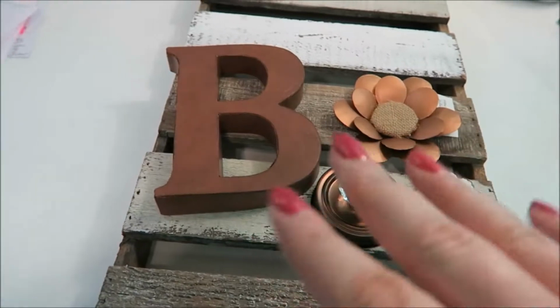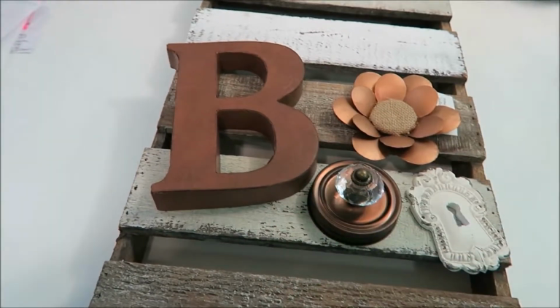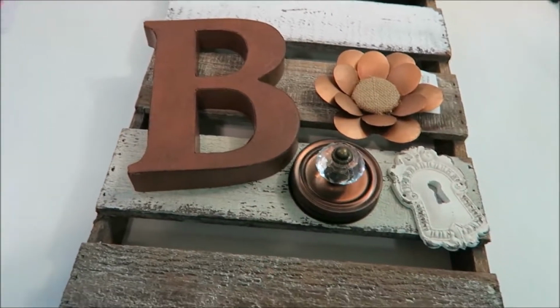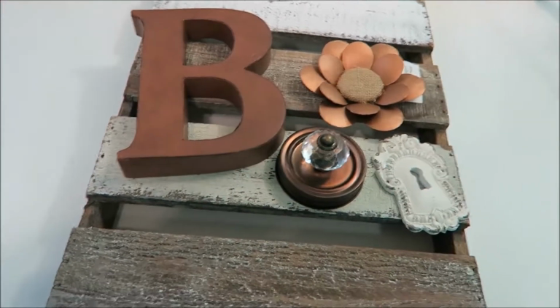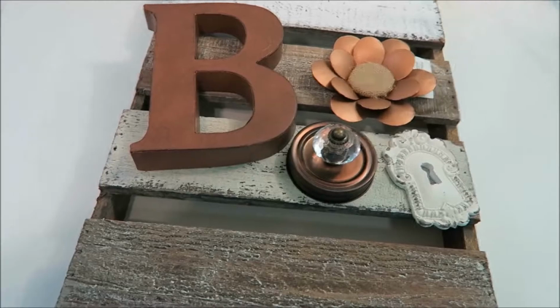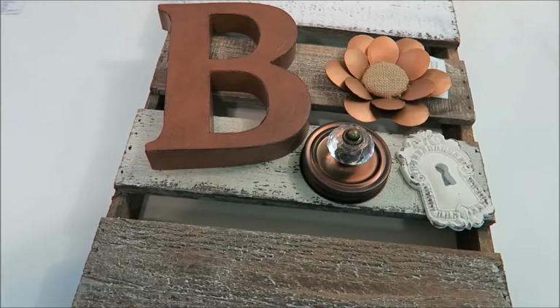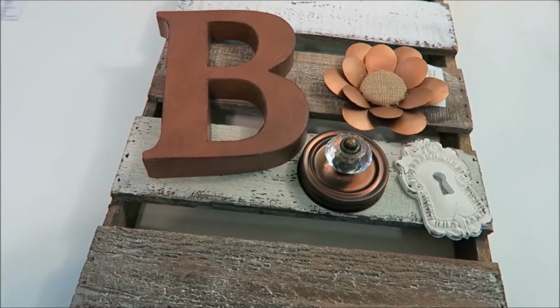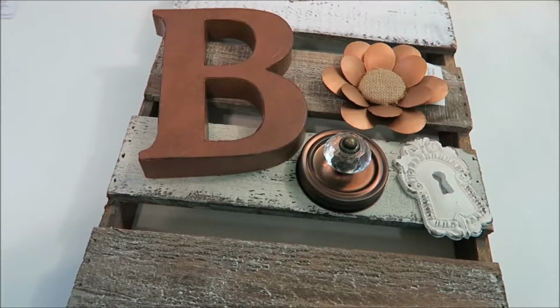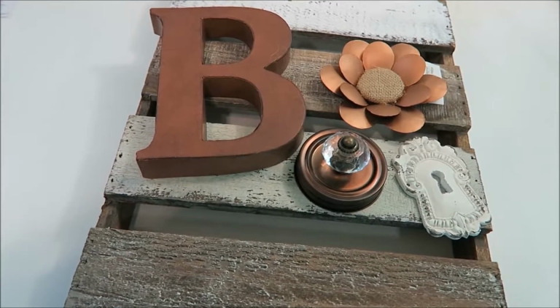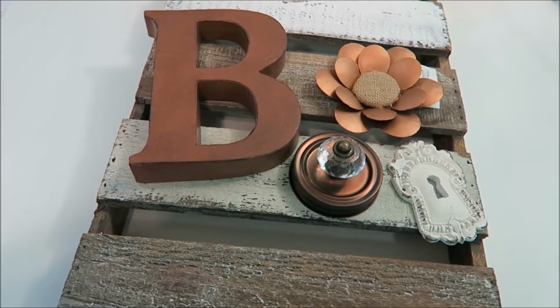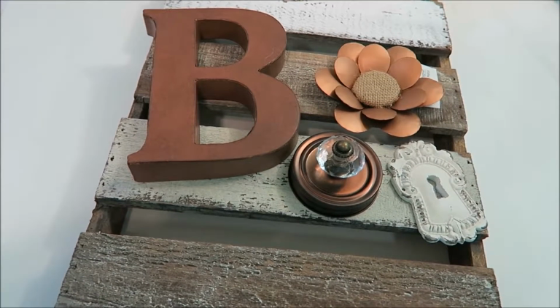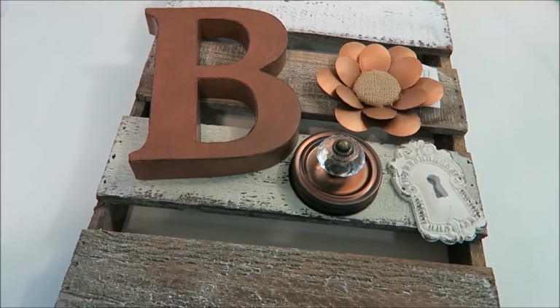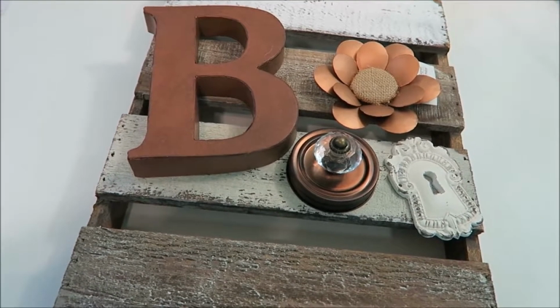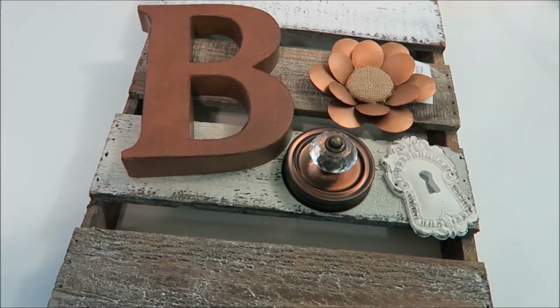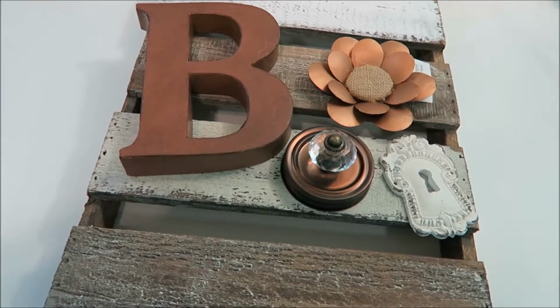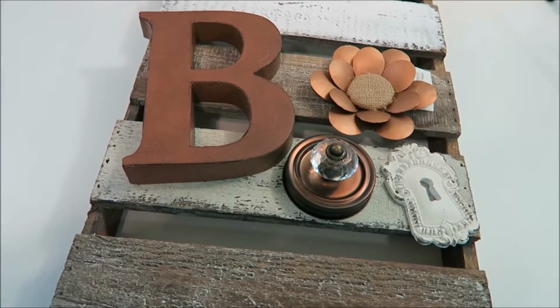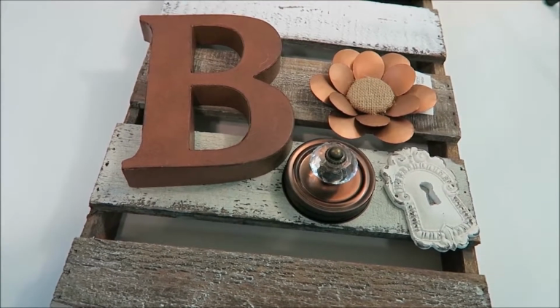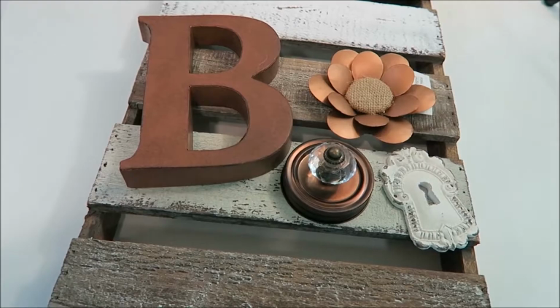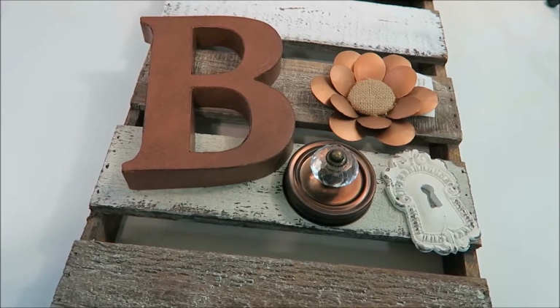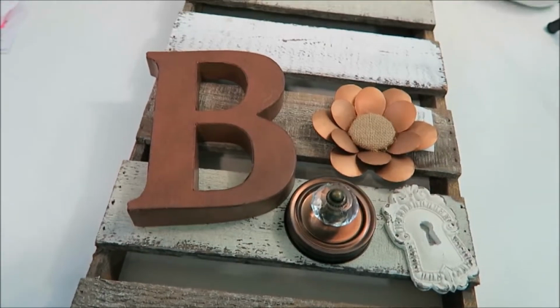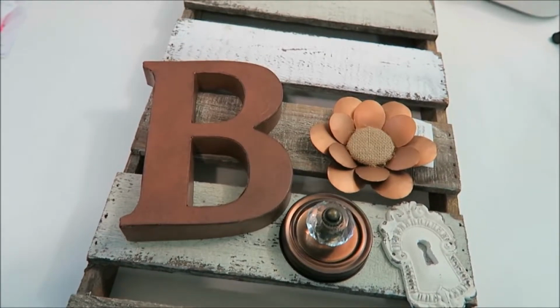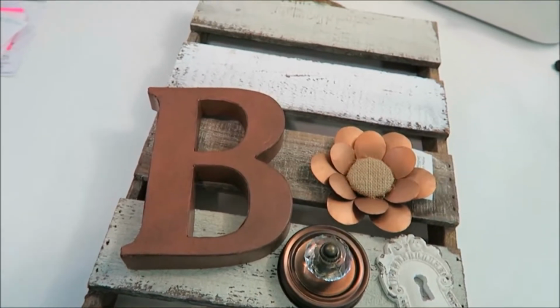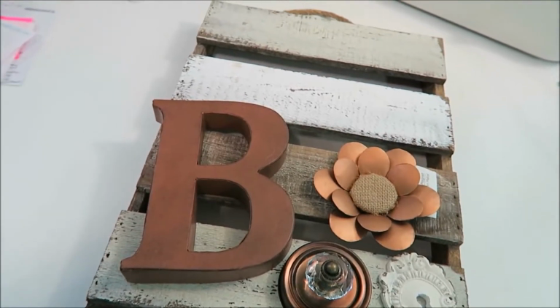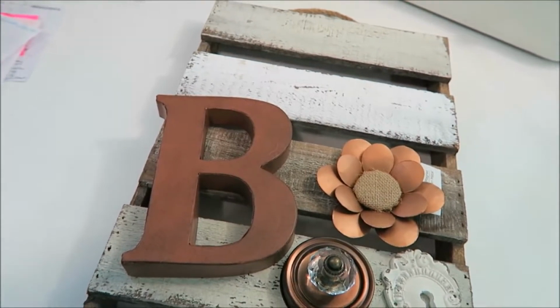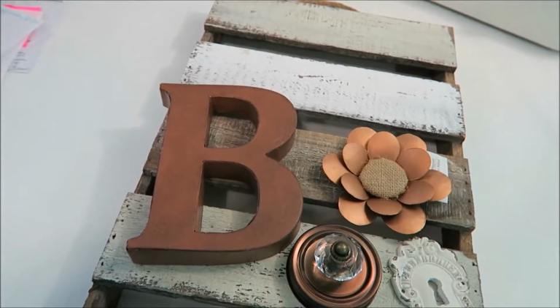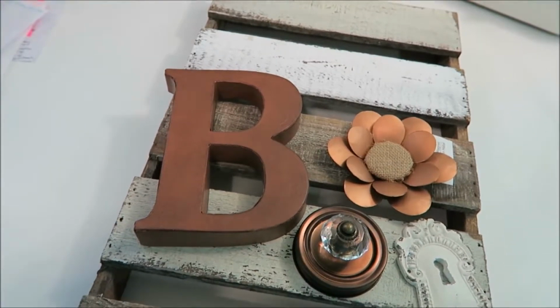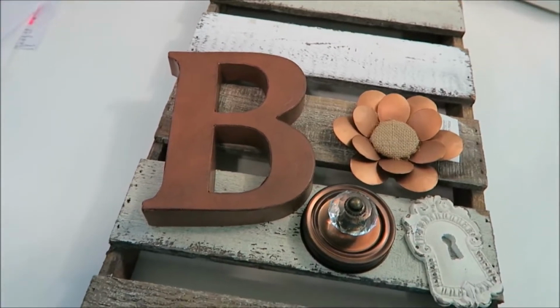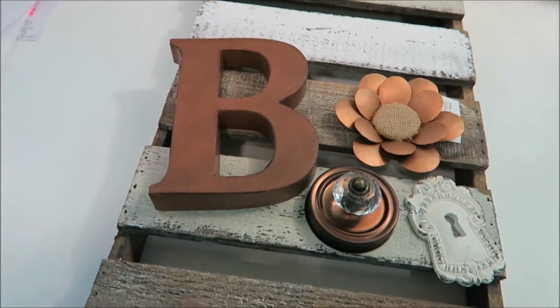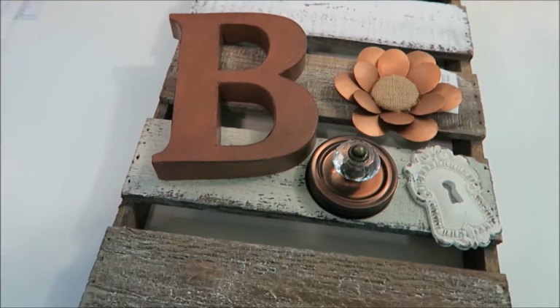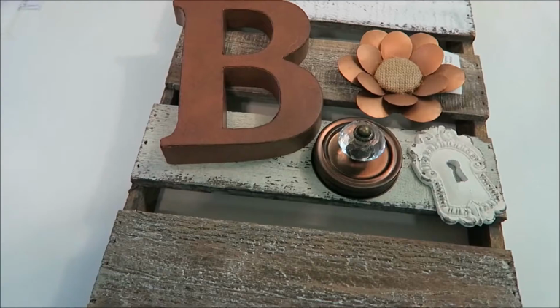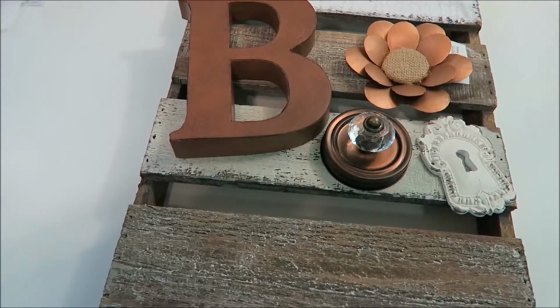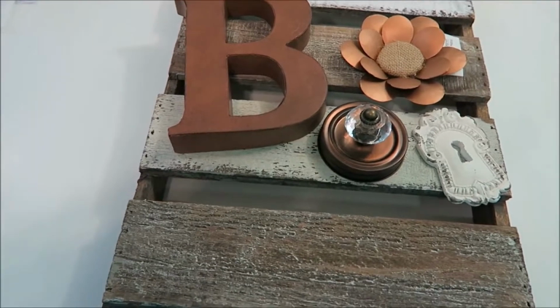Hey everybody, this is Shelley of Shelley's Crafty Life, and welcome to another video. This video is going to be a DIY home decor piece — a very neutral home decor piece, and I'll probably just call it that.